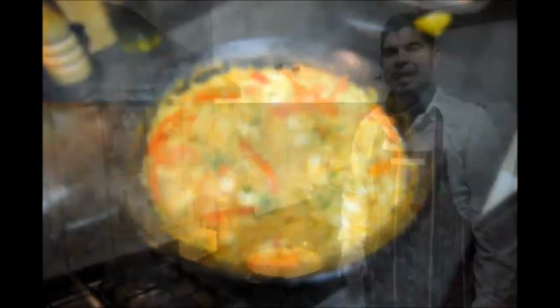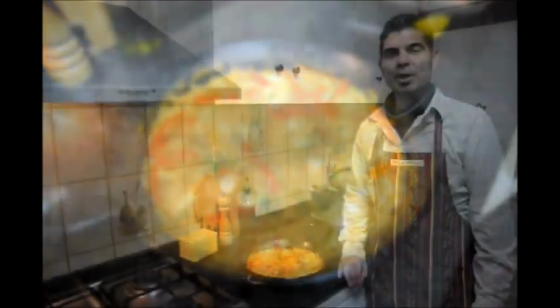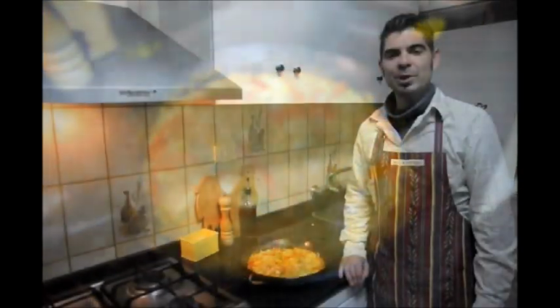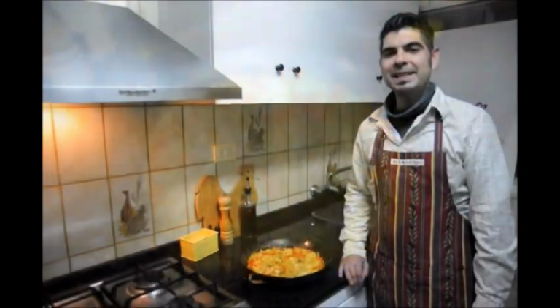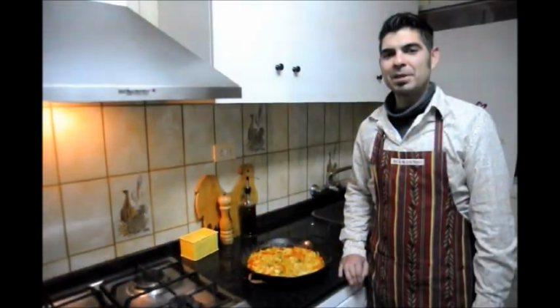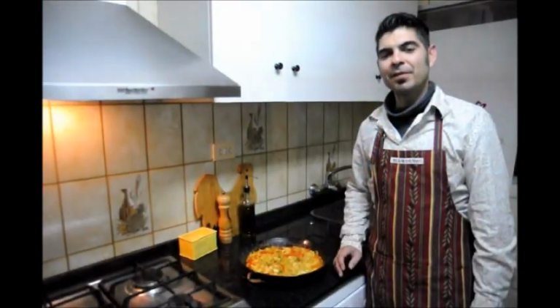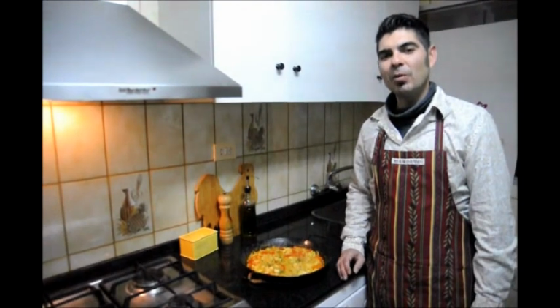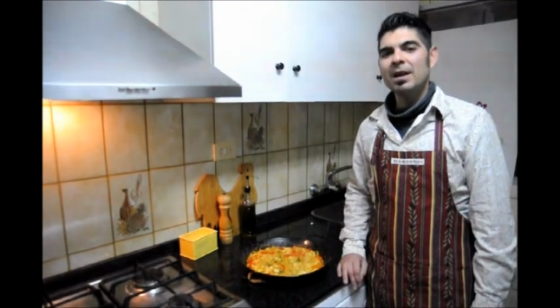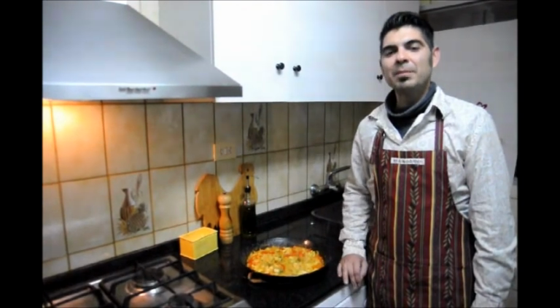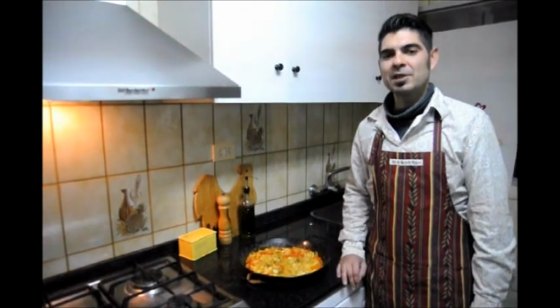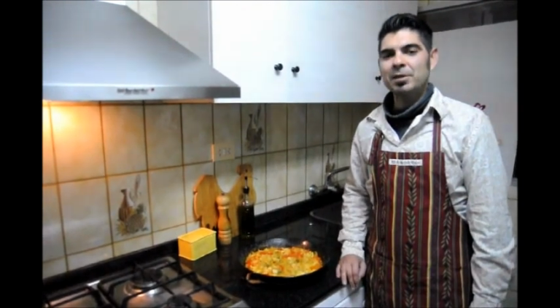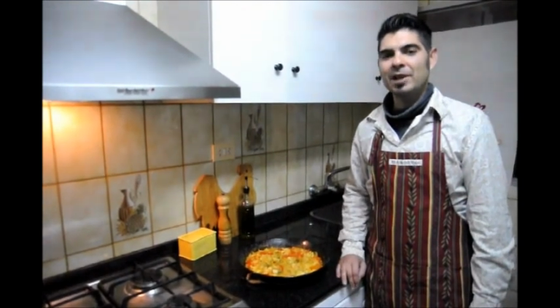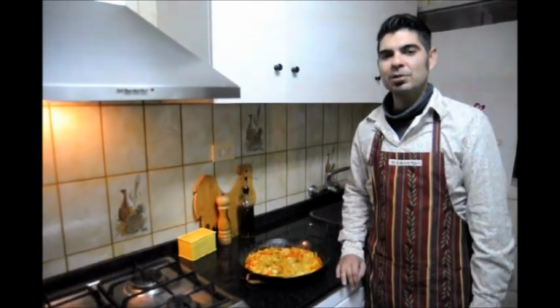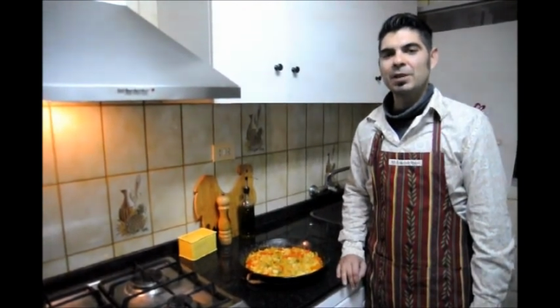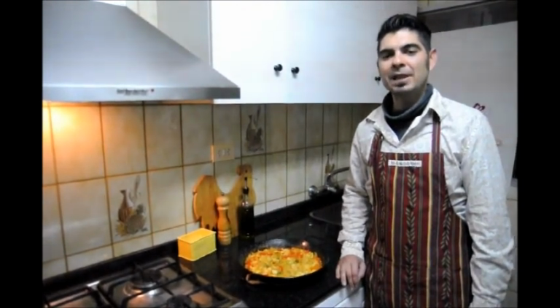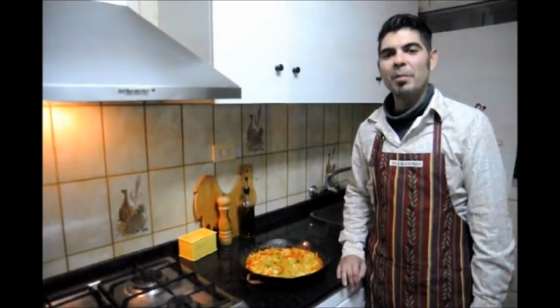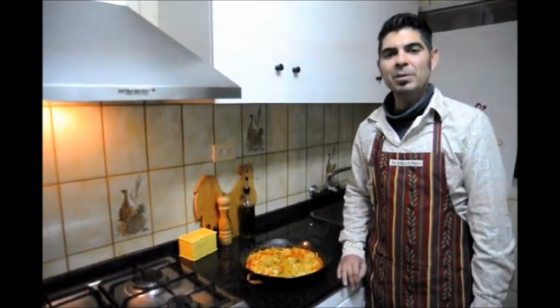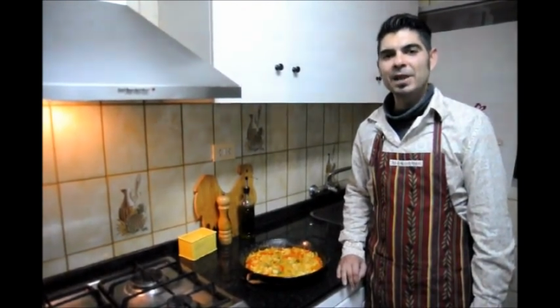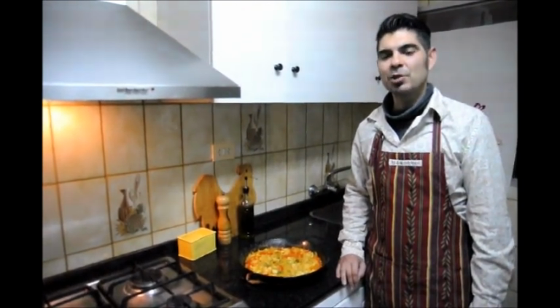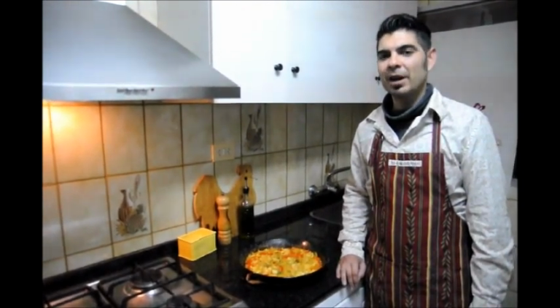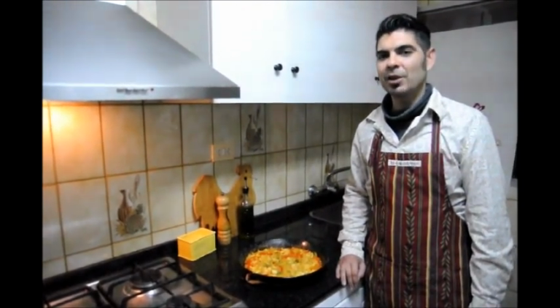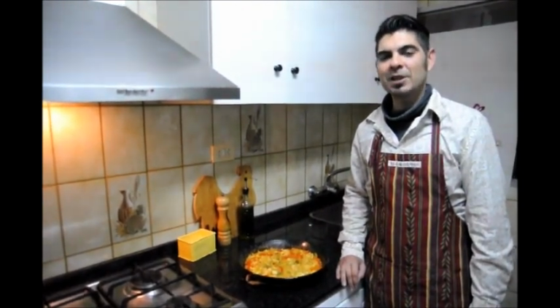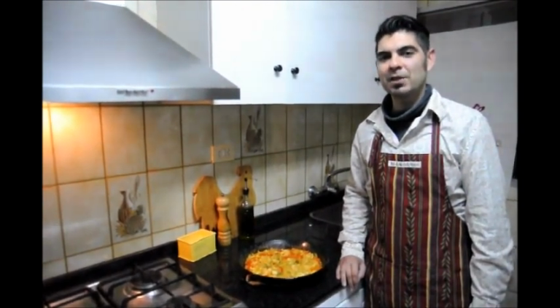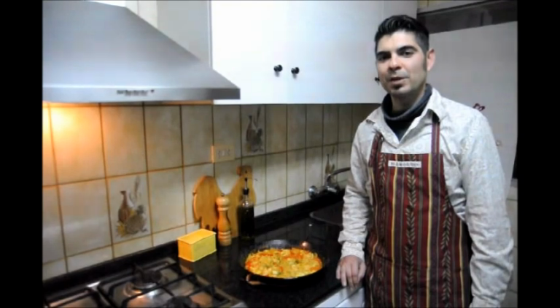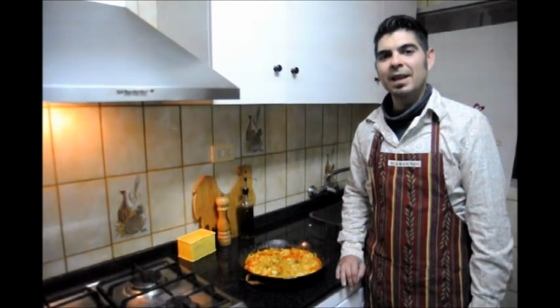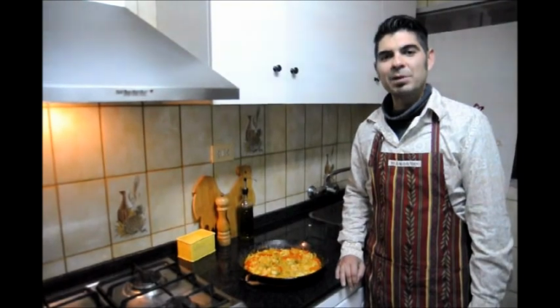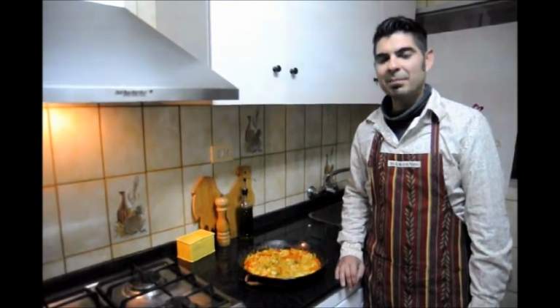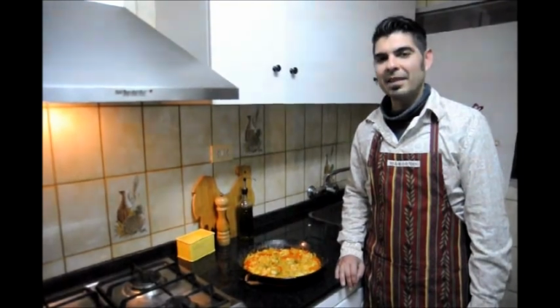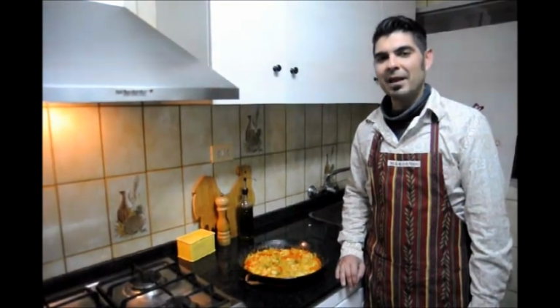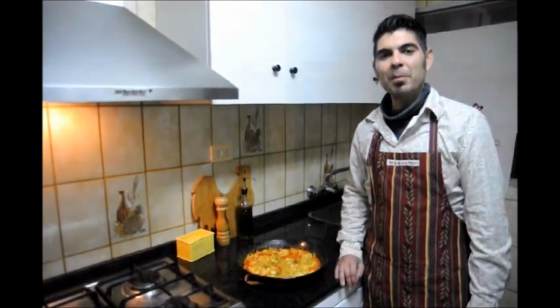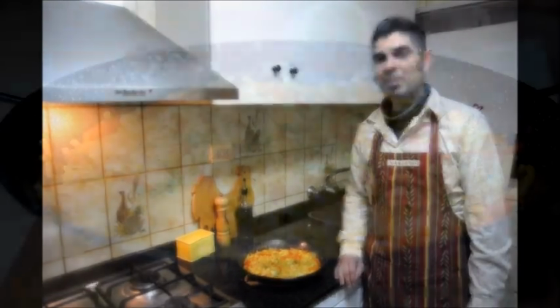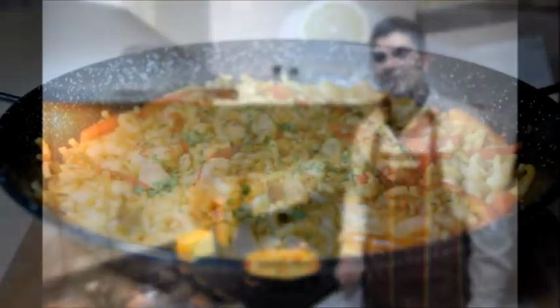If you enjoyed today's episode on Fideuá, please subscribe to my channel so you can receive all my newest videos showing you how to cook great Spanish food. And like we say in Valencia — Bon Profit!